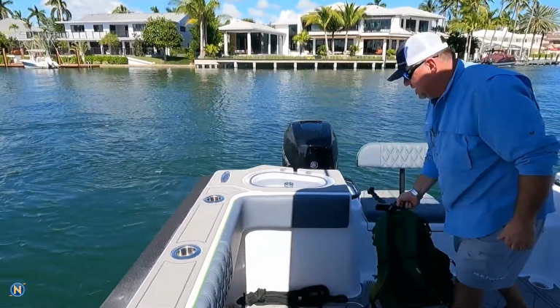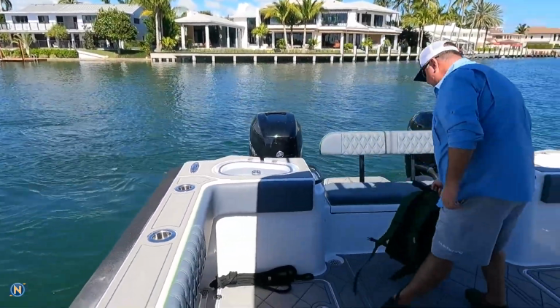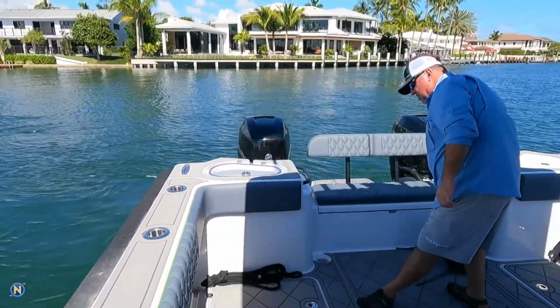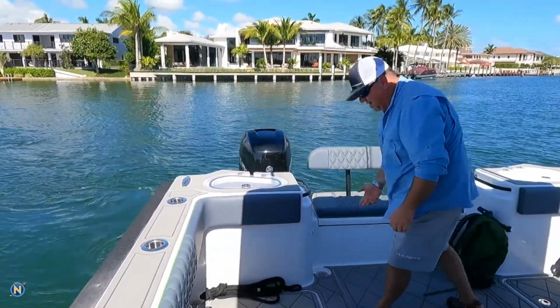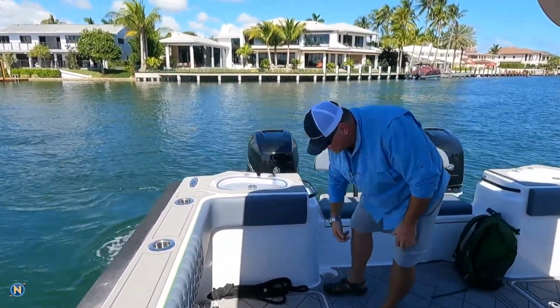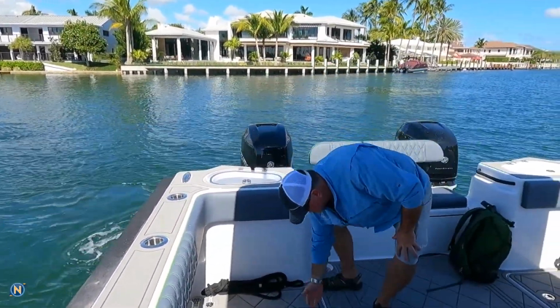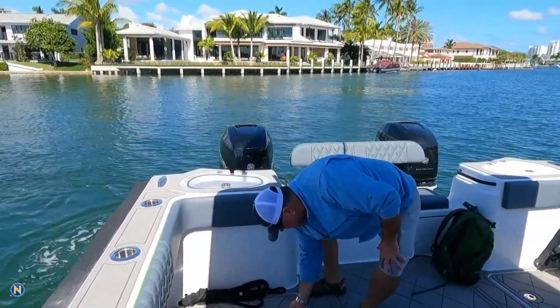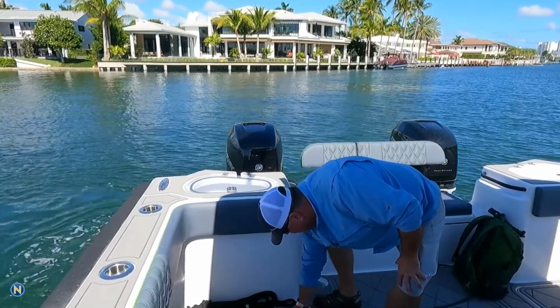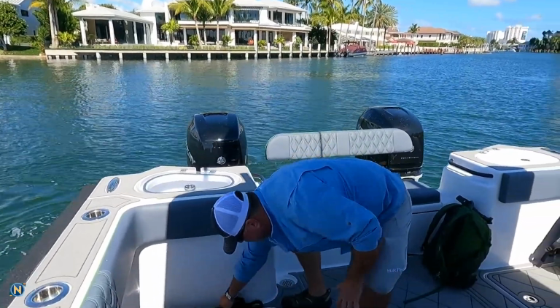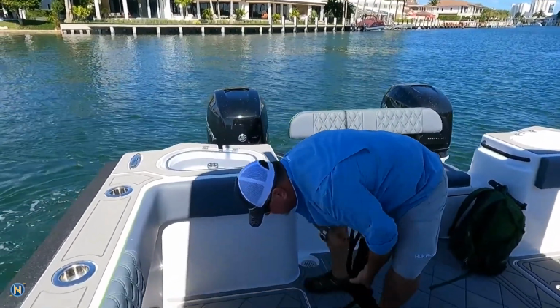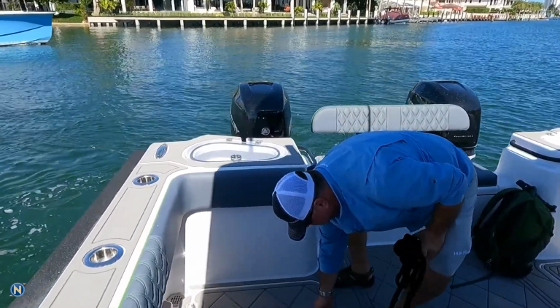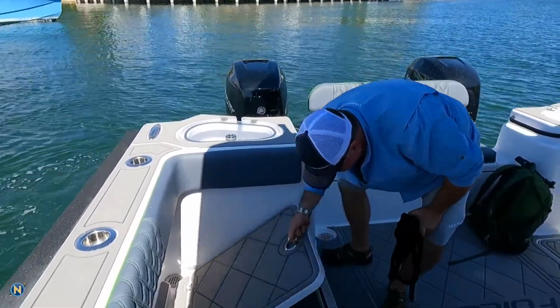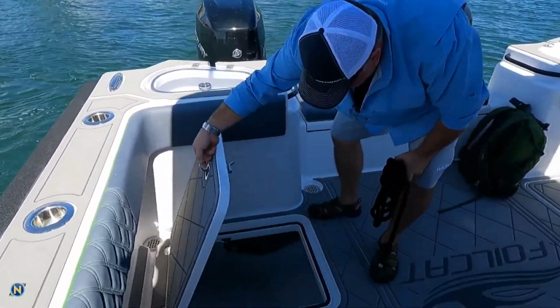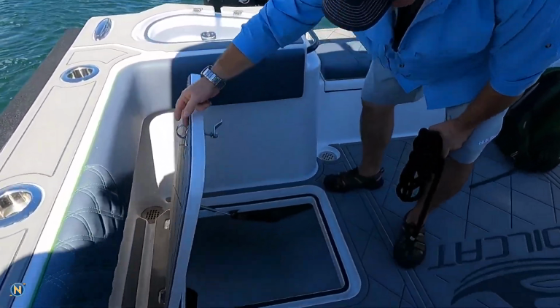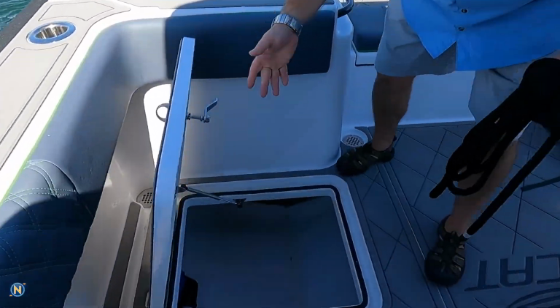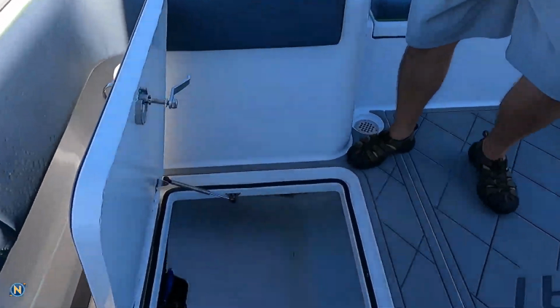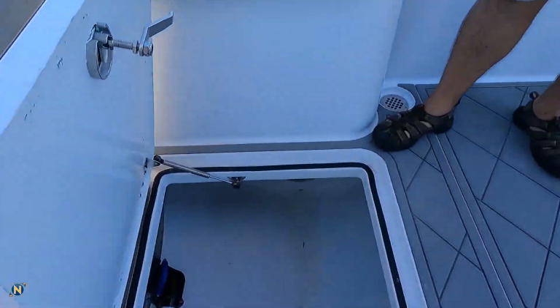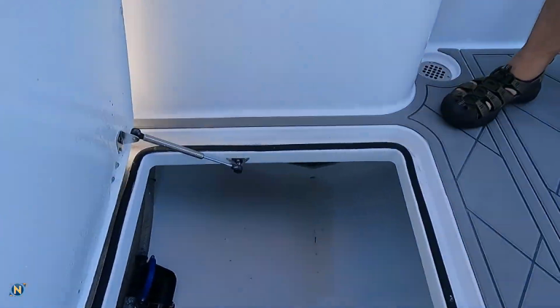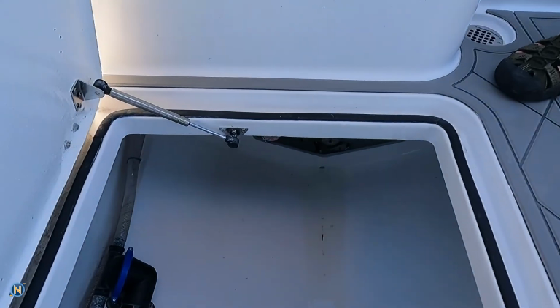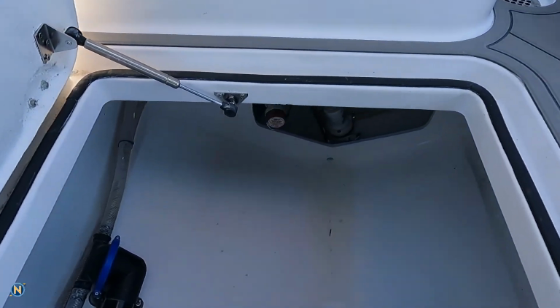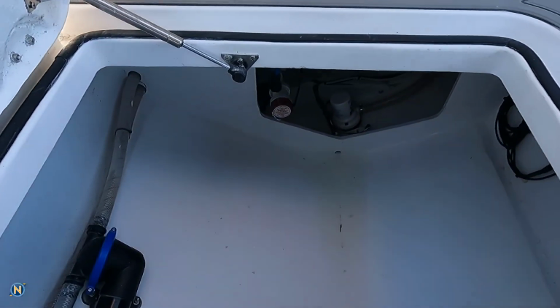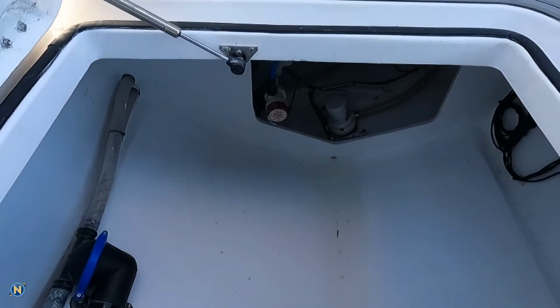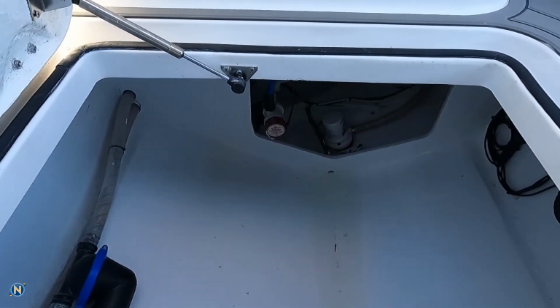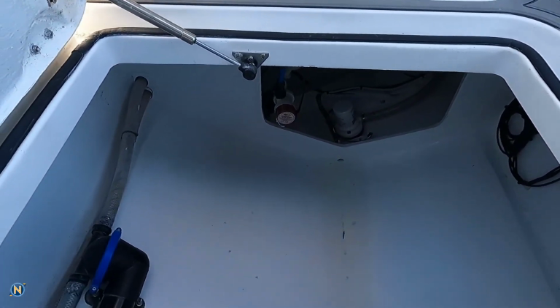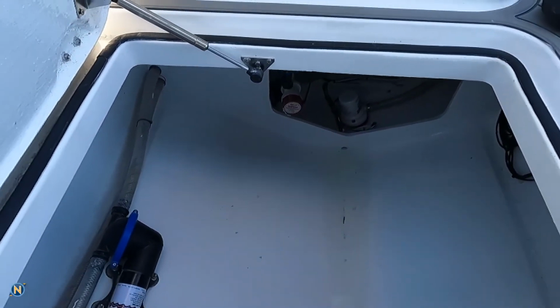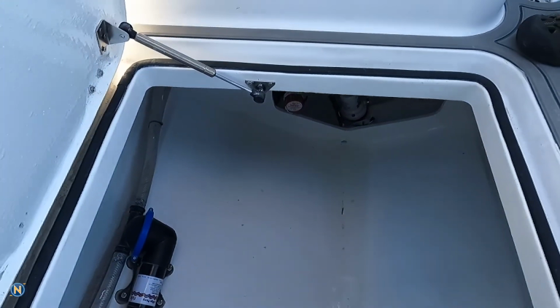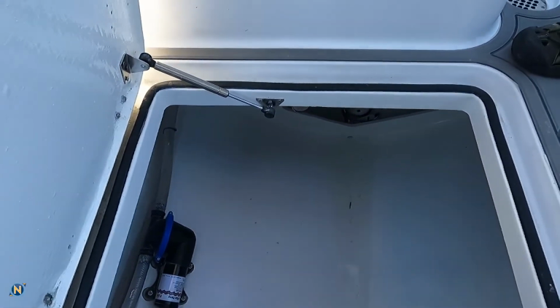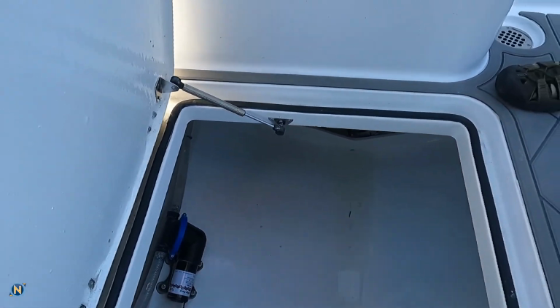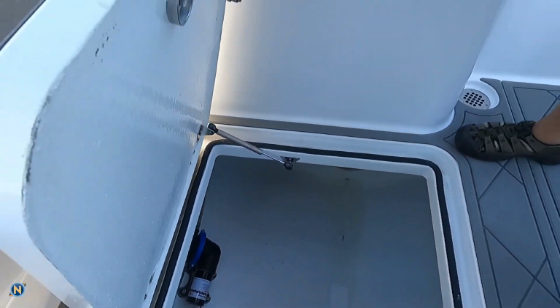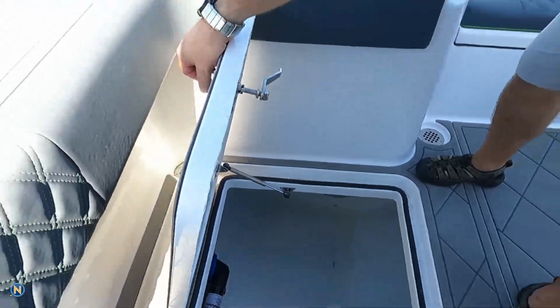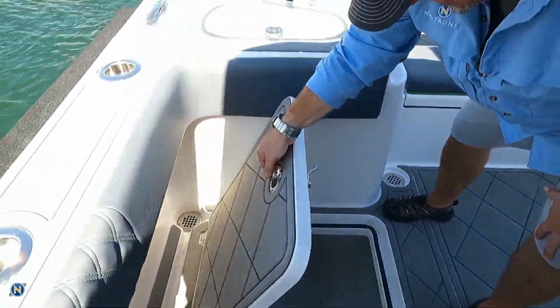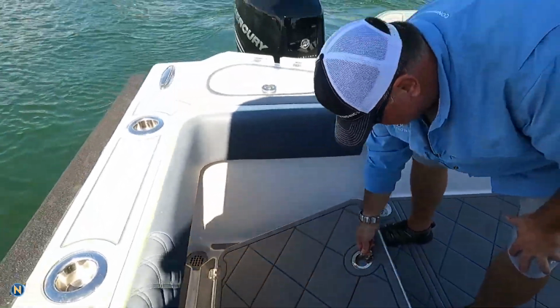We have incredibly deep and great access down here in these bilges. Take a look down here — we've got a lot of space down there. Everything's really nicely rigged, easy access, and again that's matching on both sides.